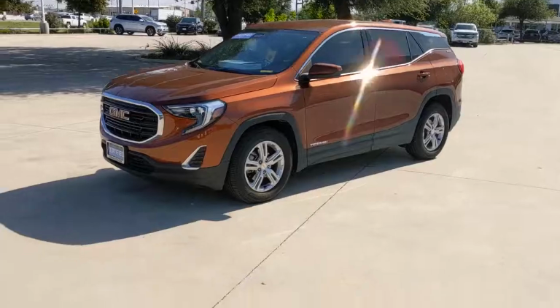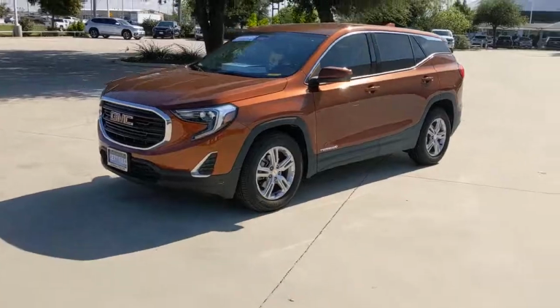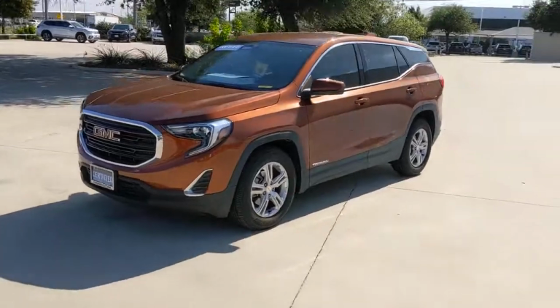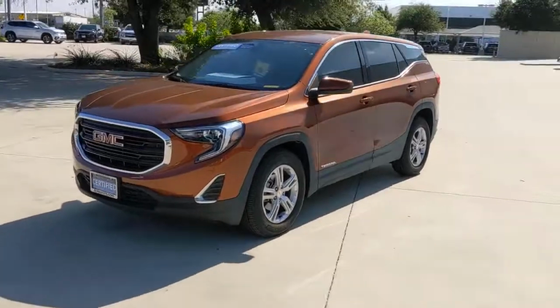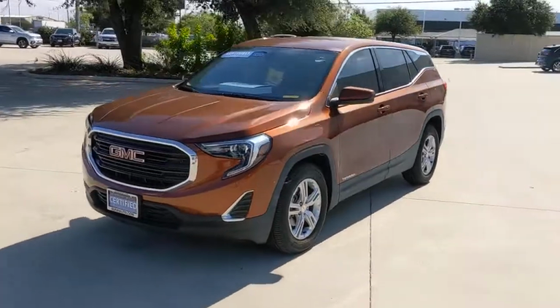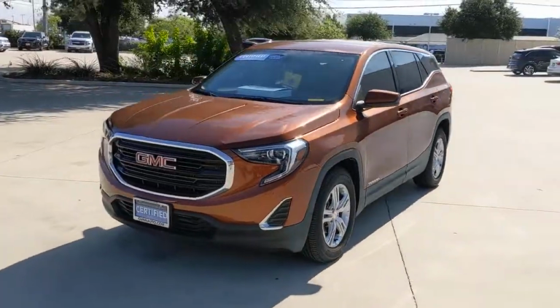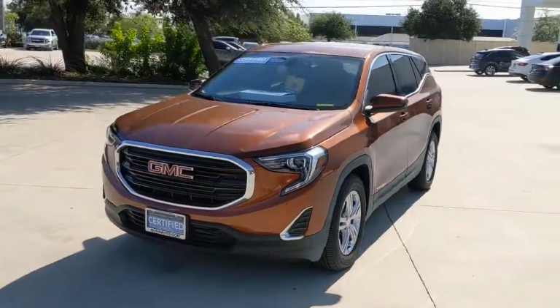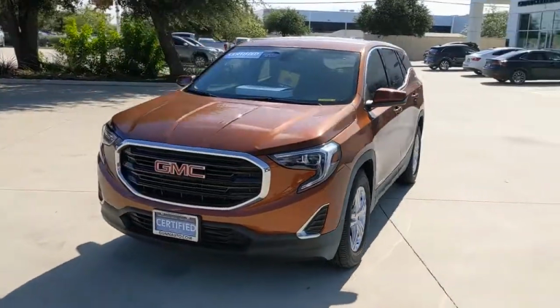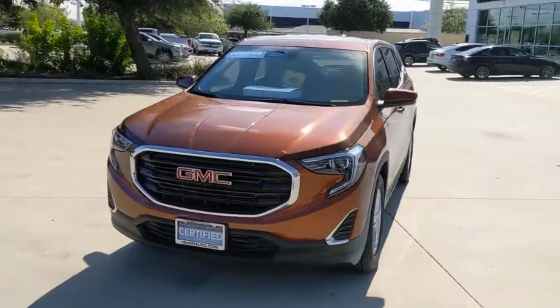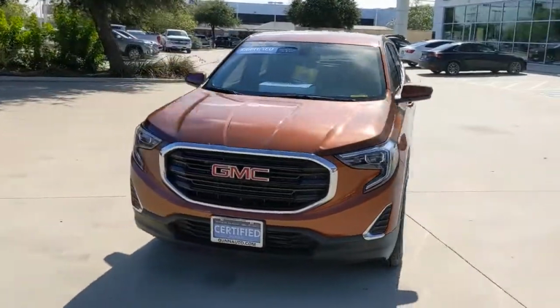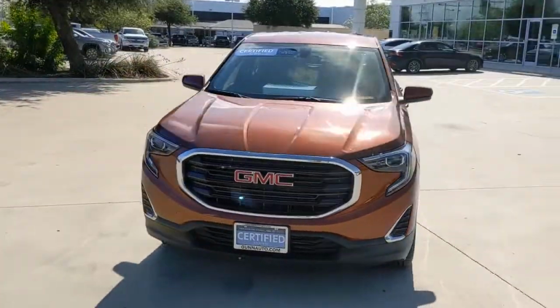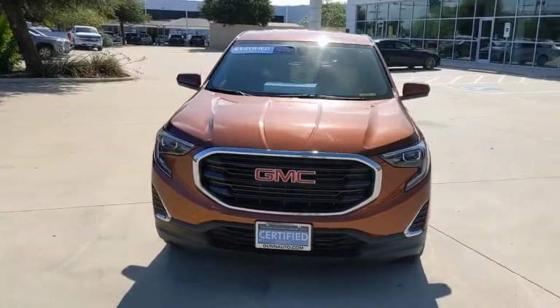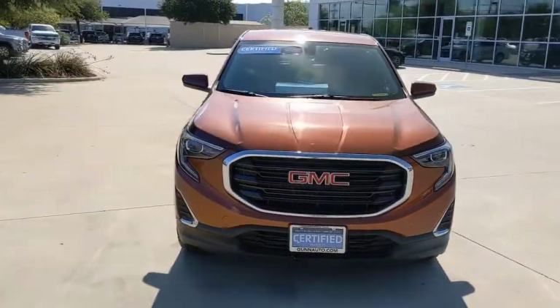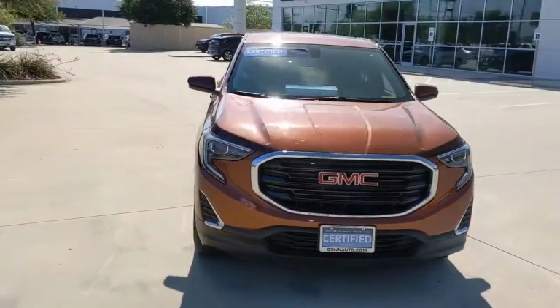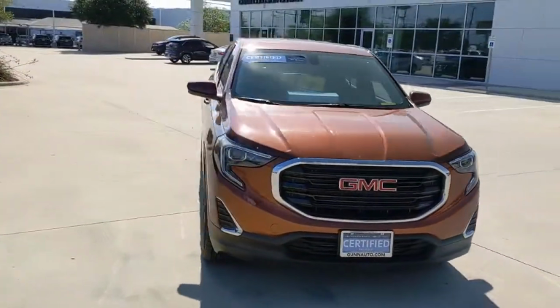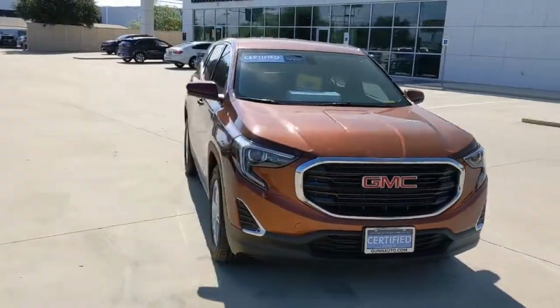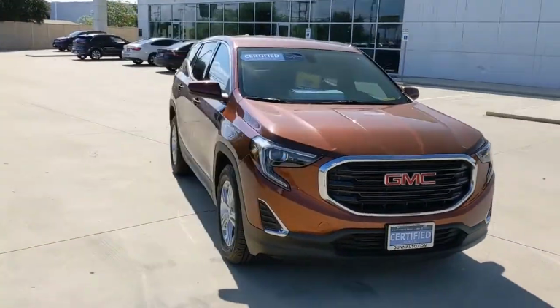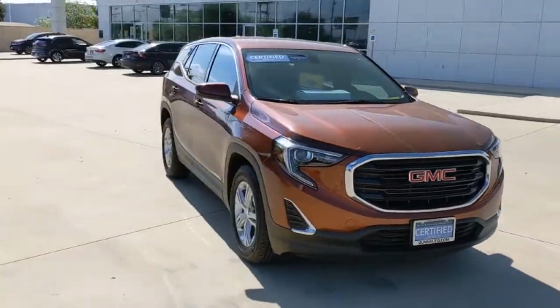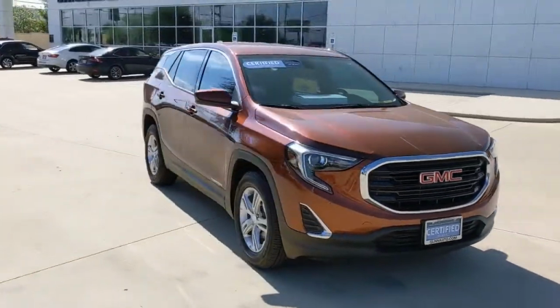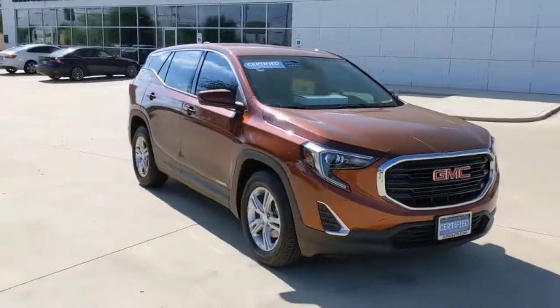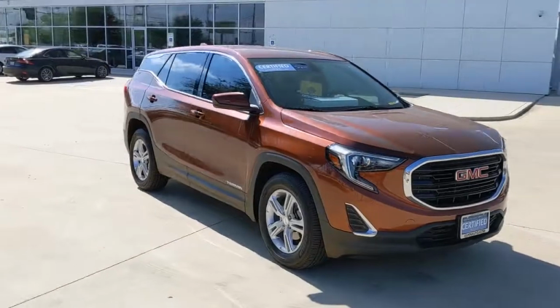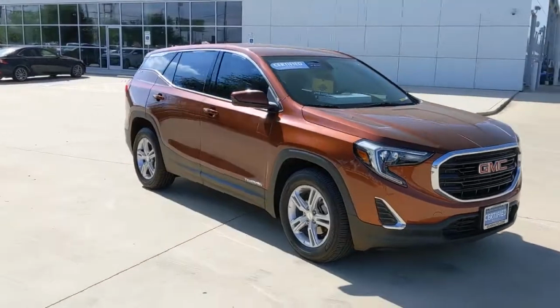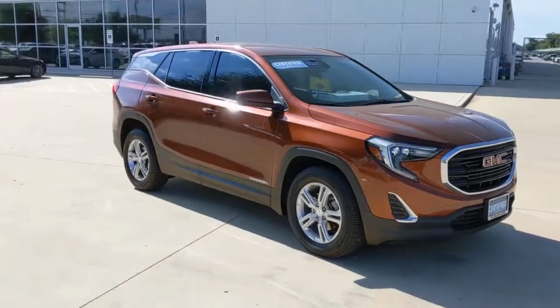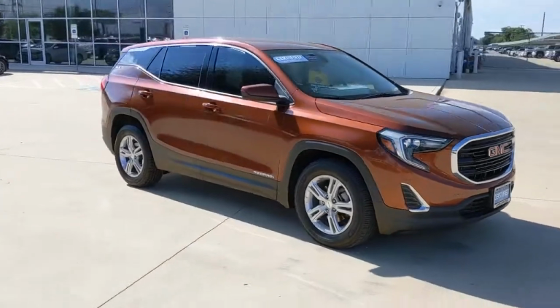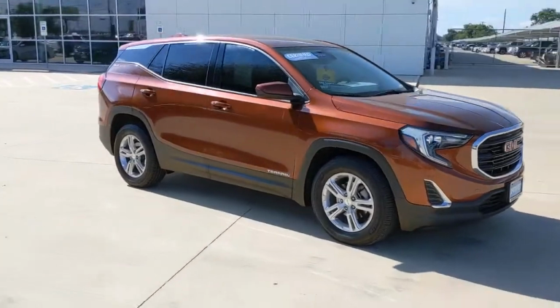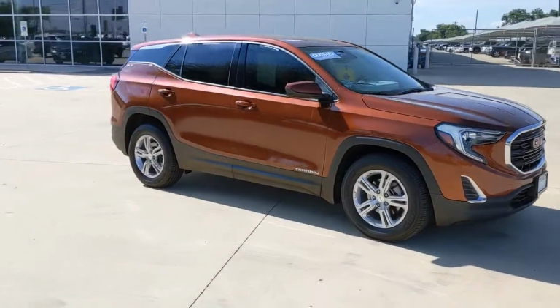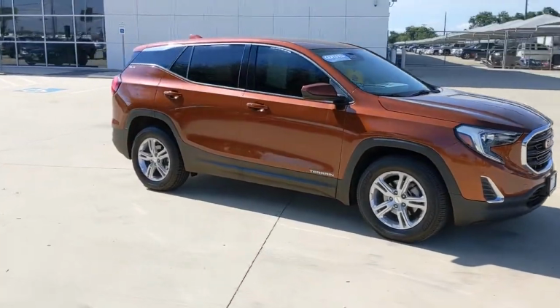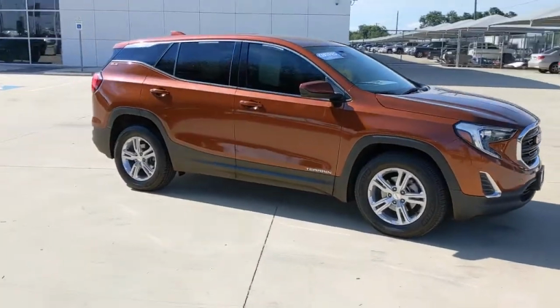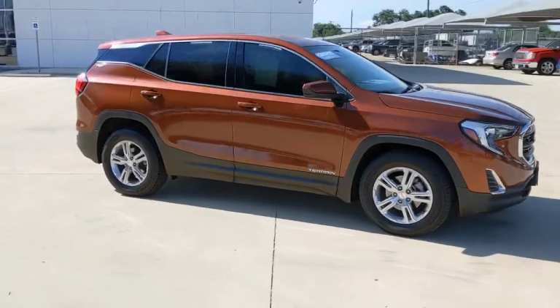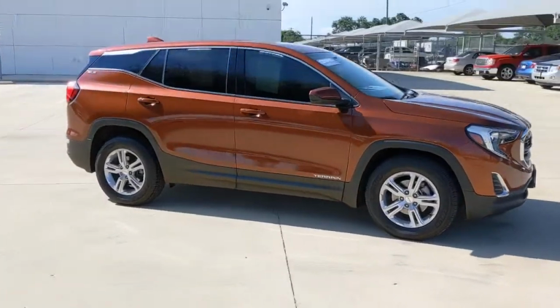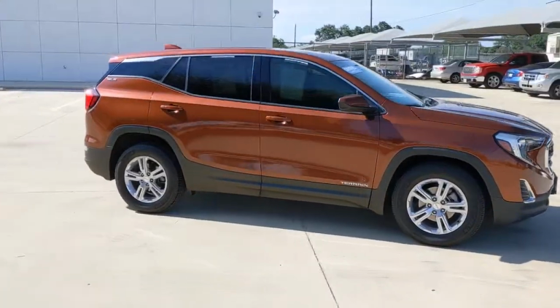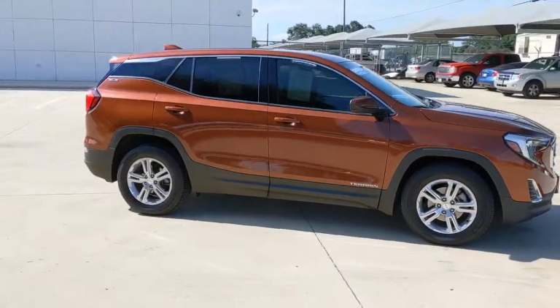Check out this 2019 GMC Terrain. This vehicle still has fewer than 30,000 miles on the clock, so it won't last long.